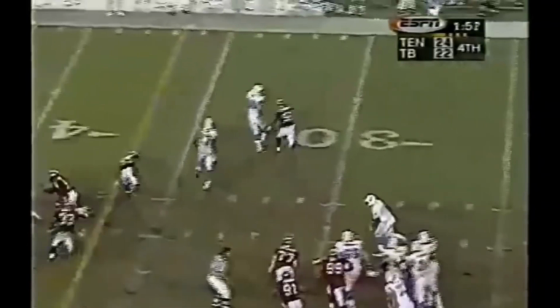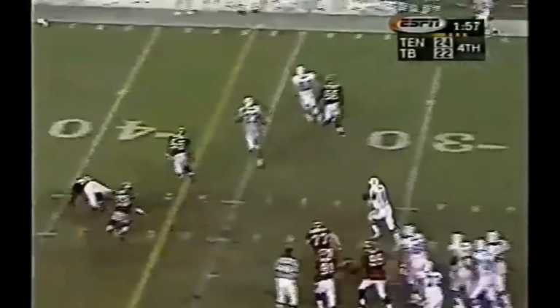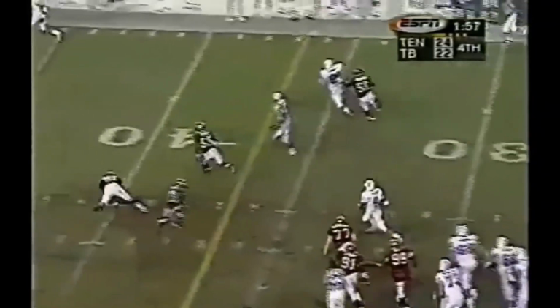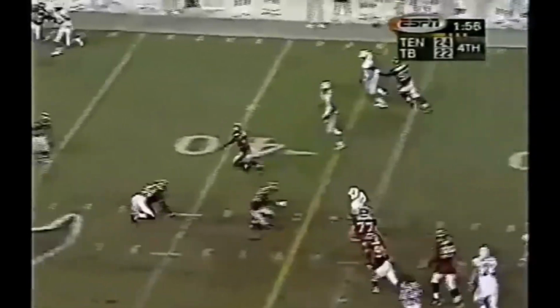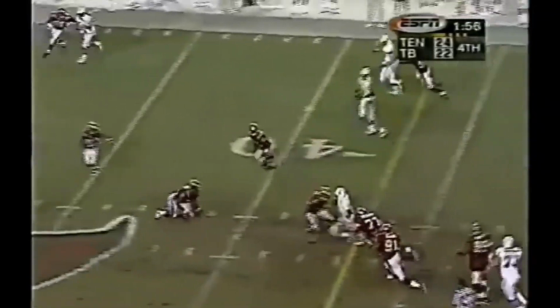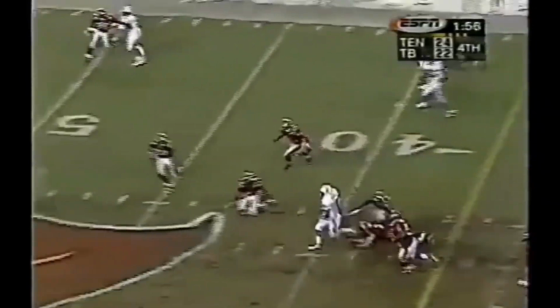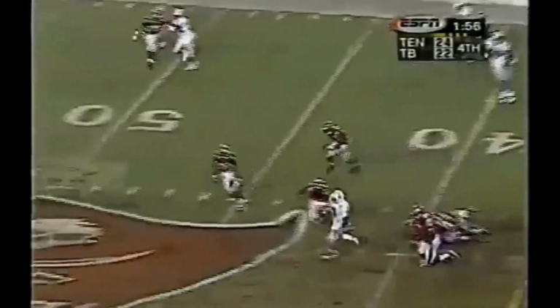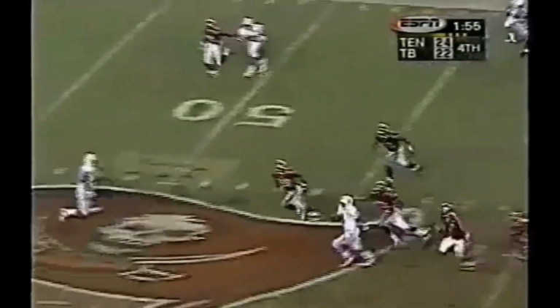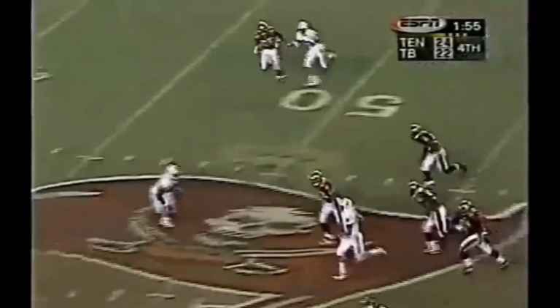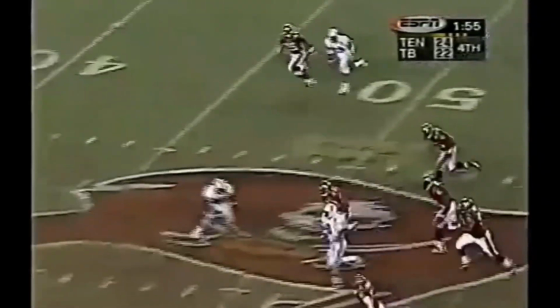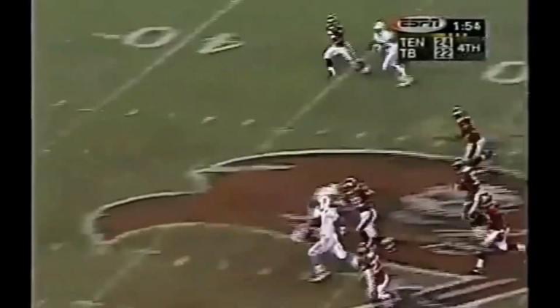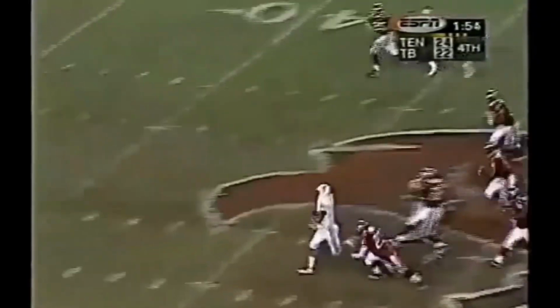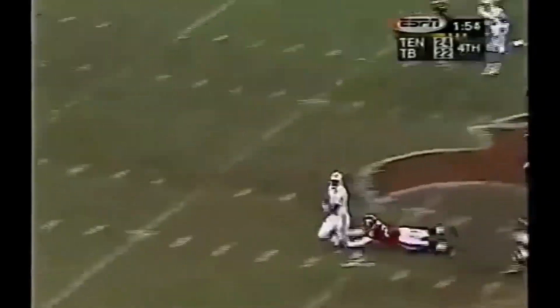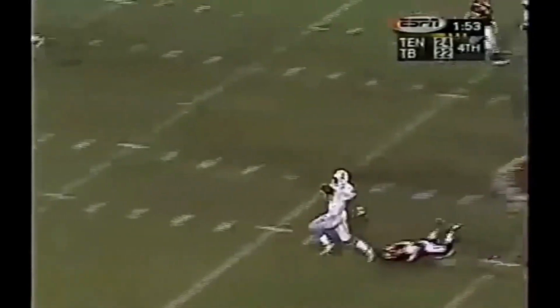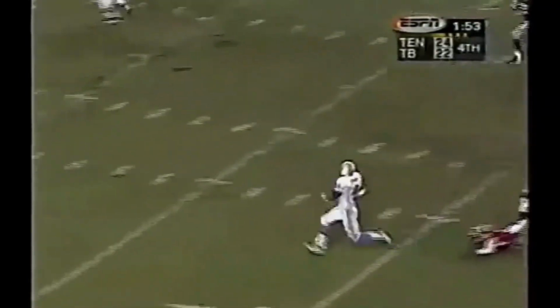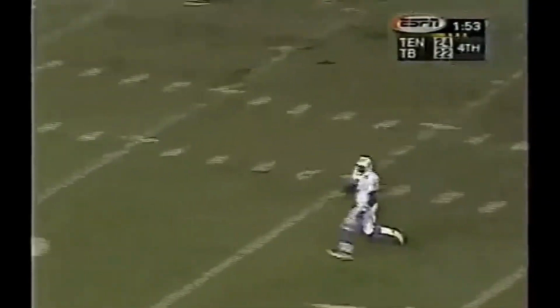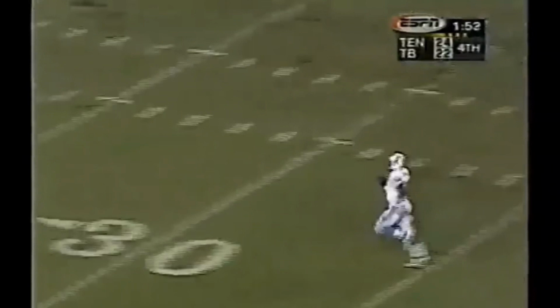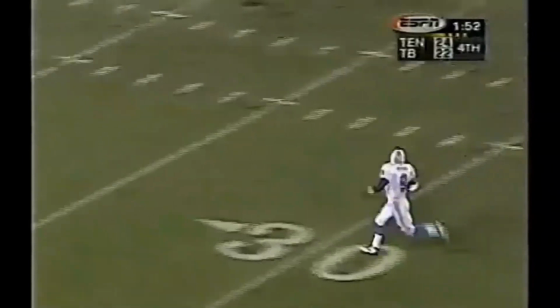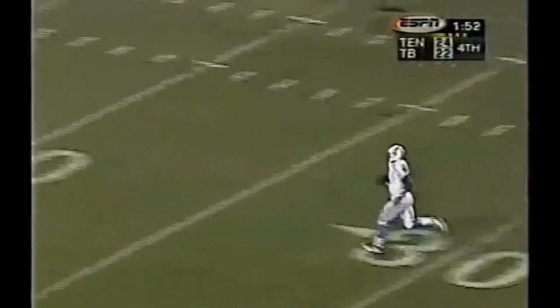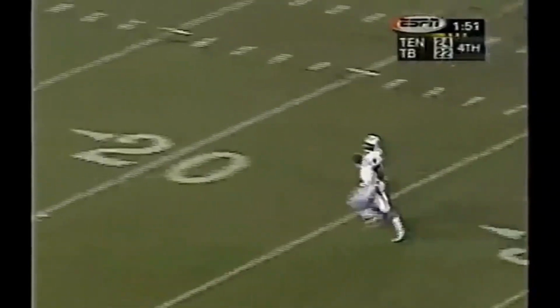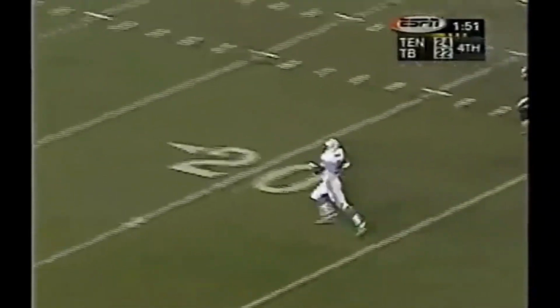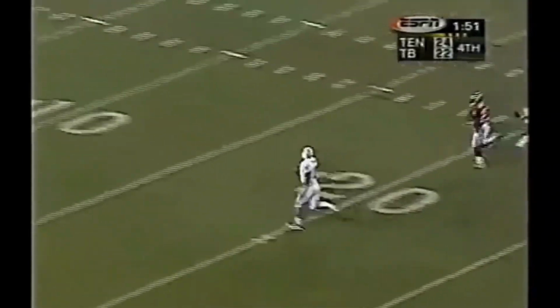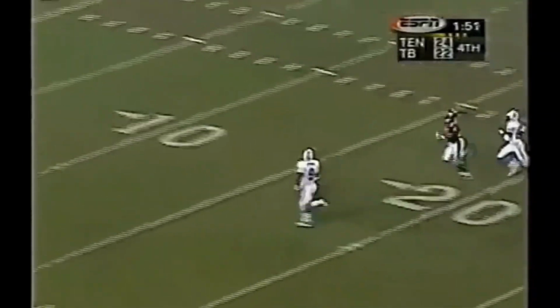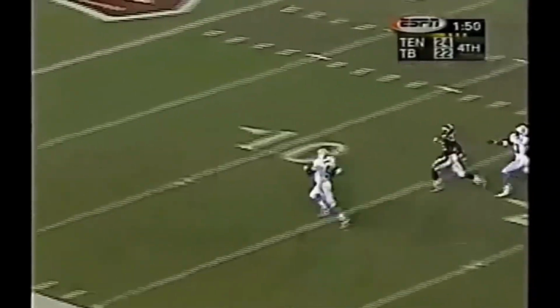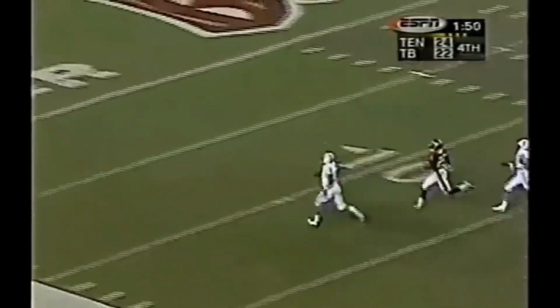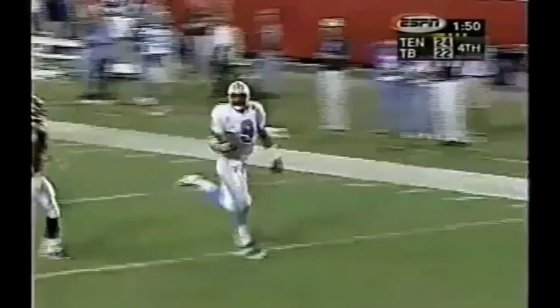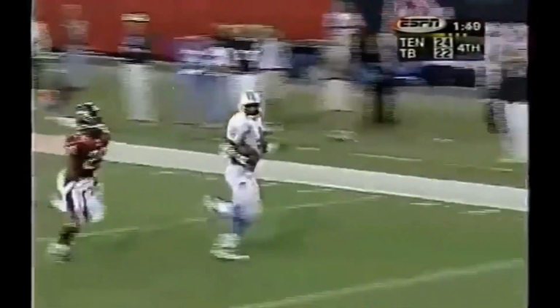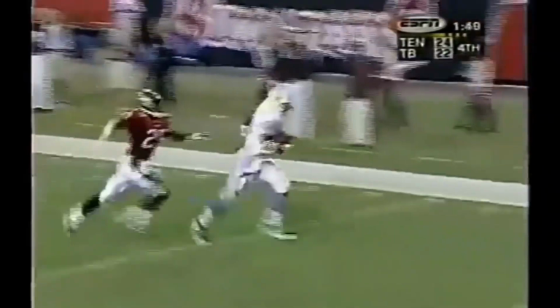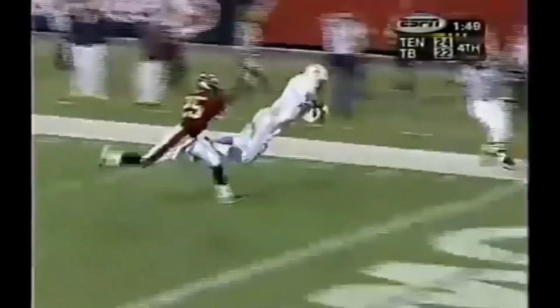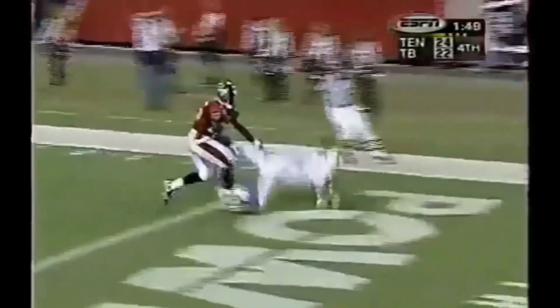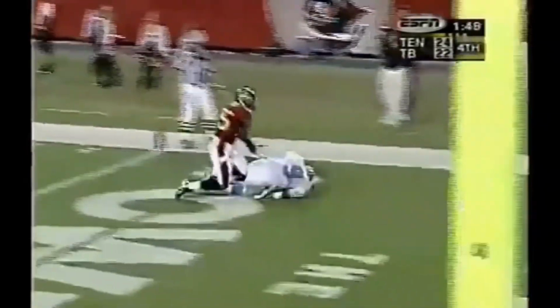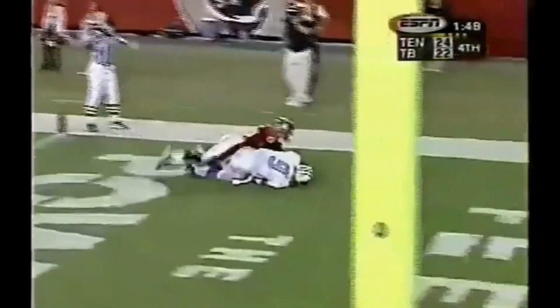McNeer gets away. Runs for the first down and more. Steve McNeer — to the 10. Touchdown.